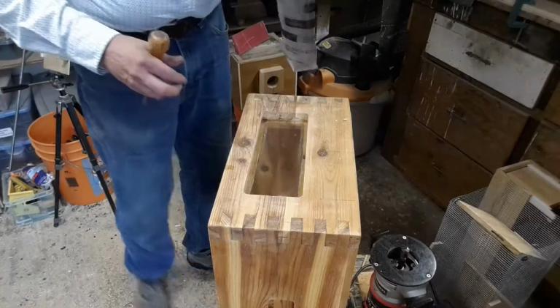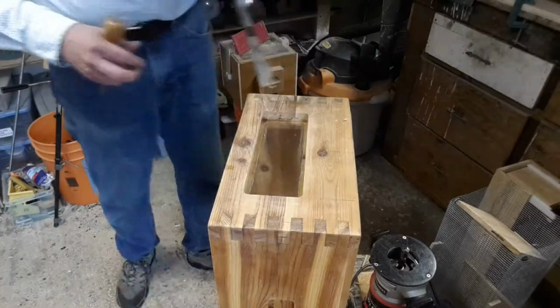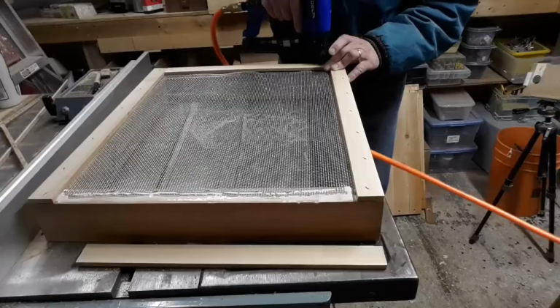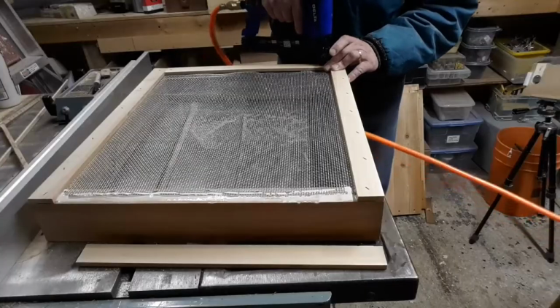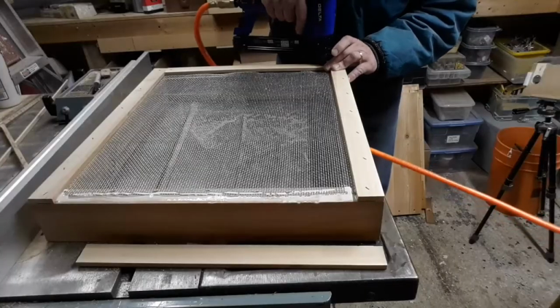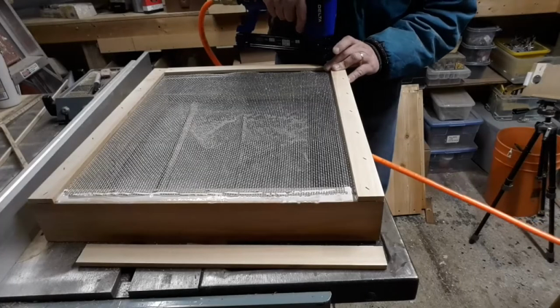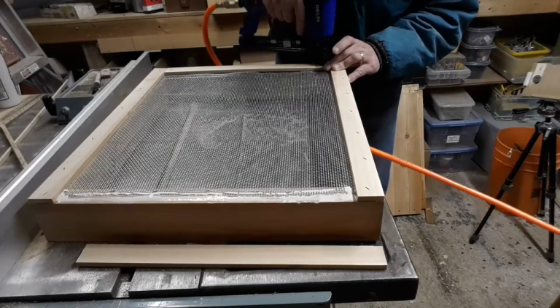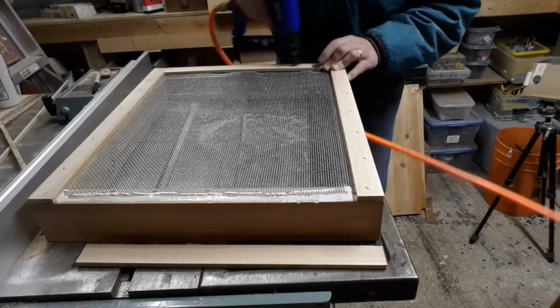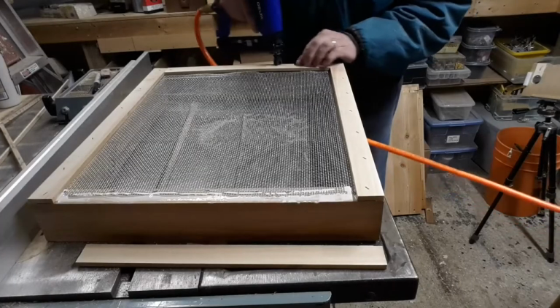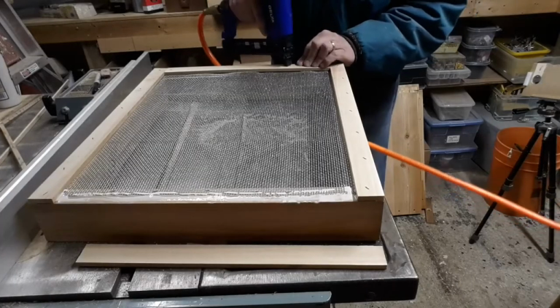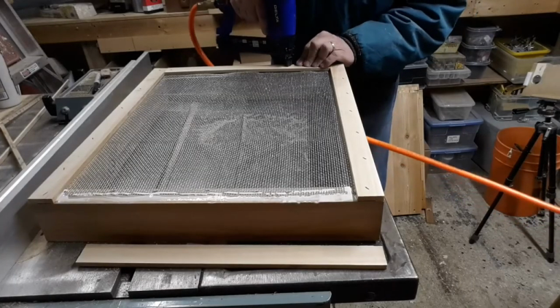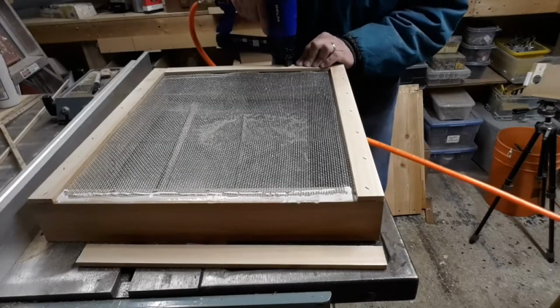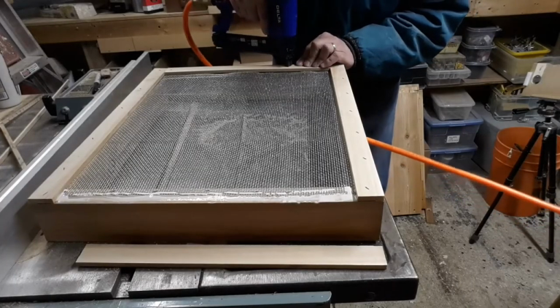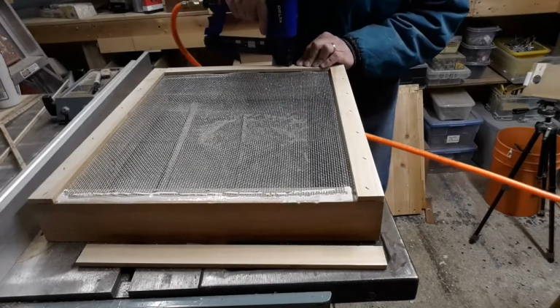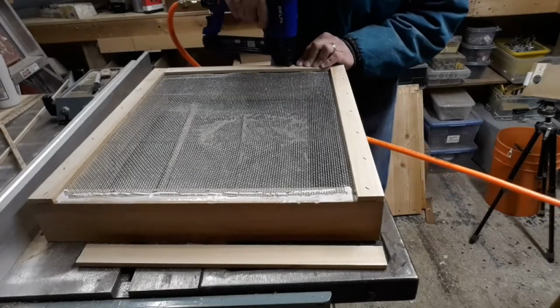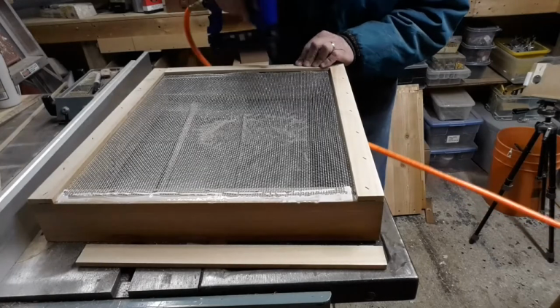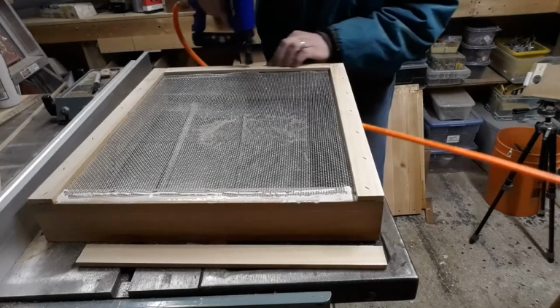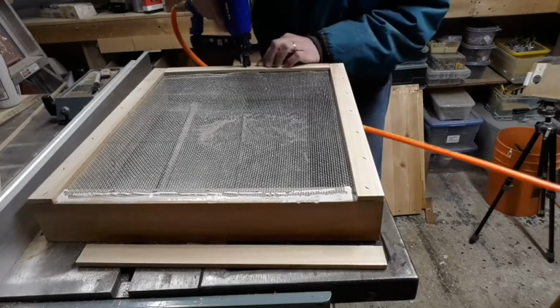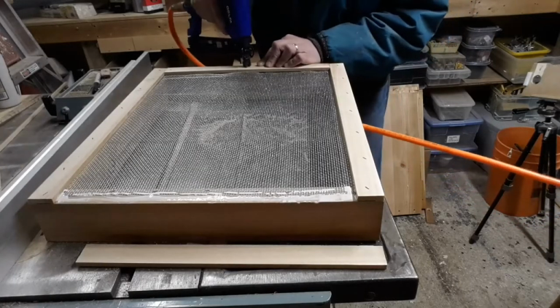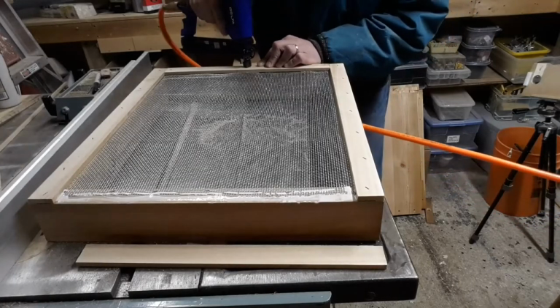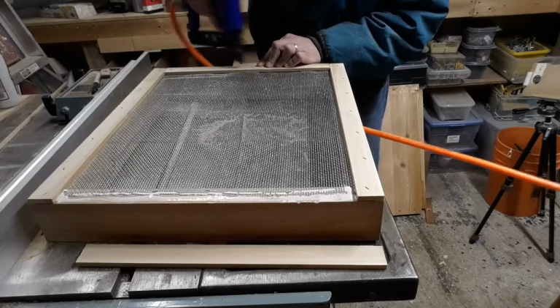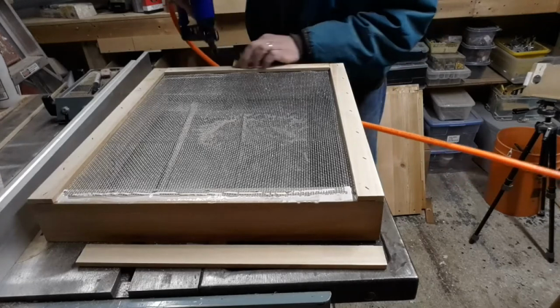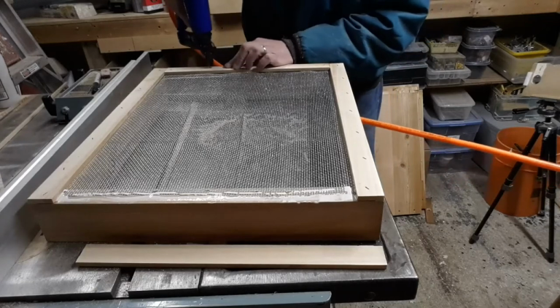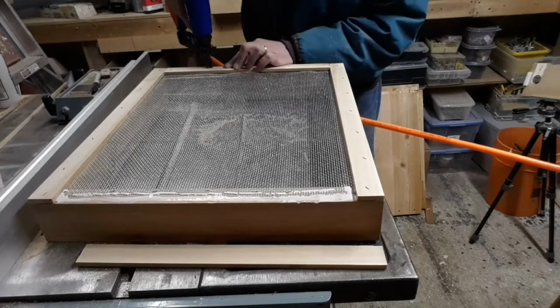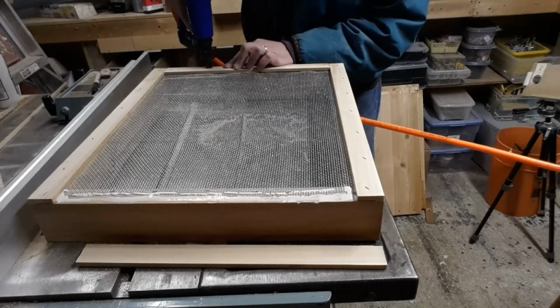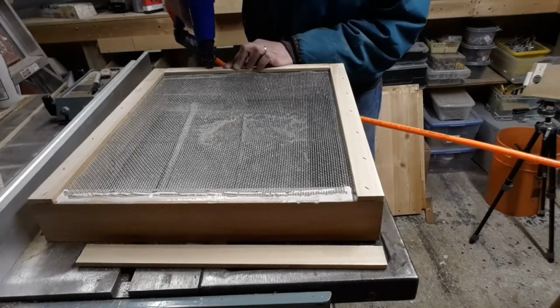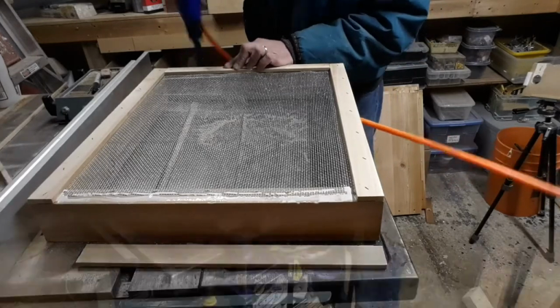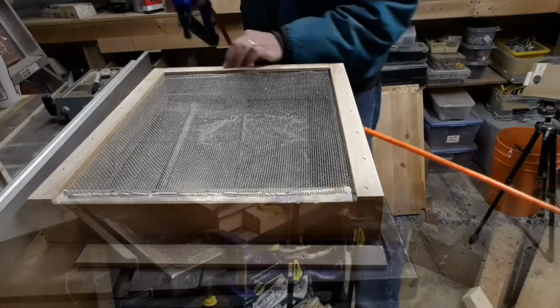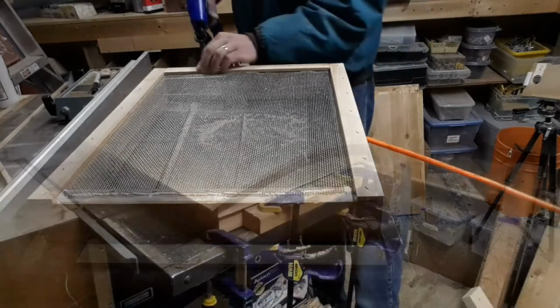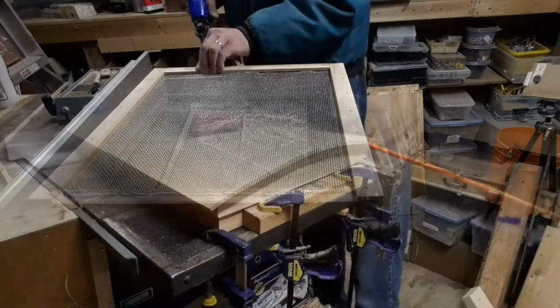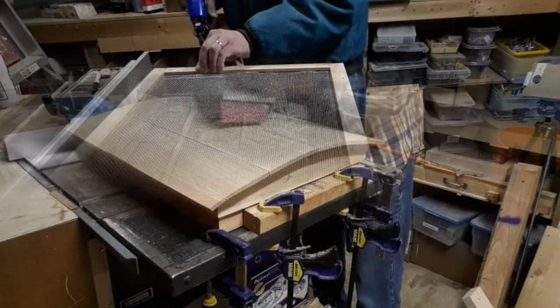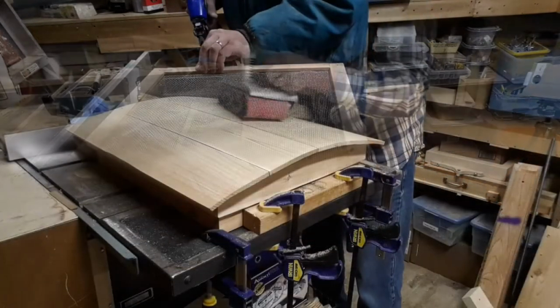Moving along, a screen frame goes on top of the top box. It's good for viewing from the top and it's good for feeding during the off season.